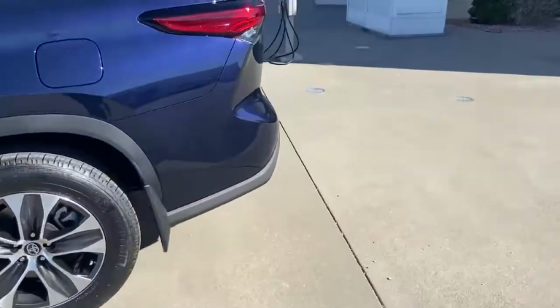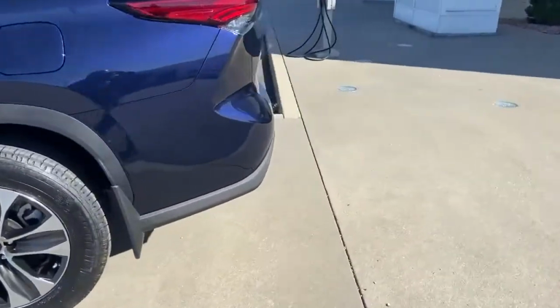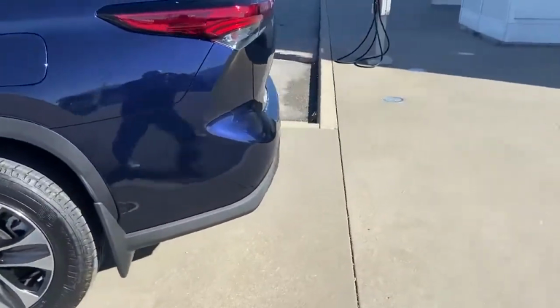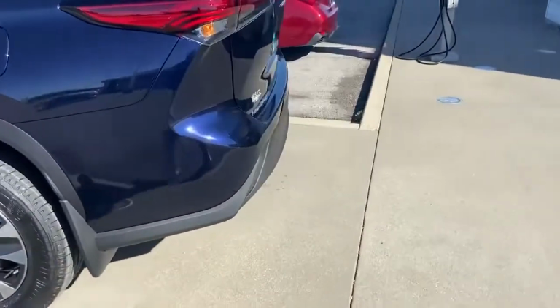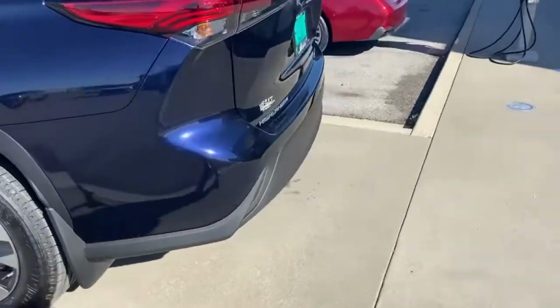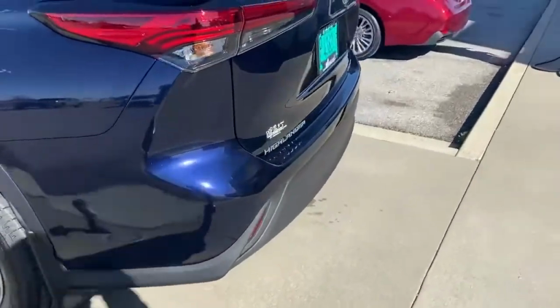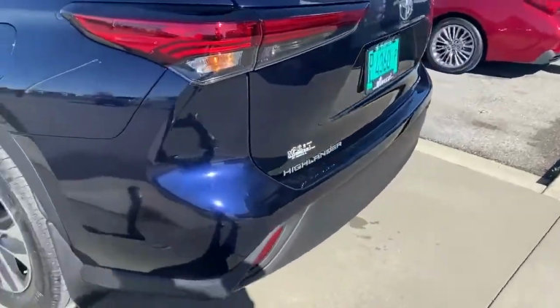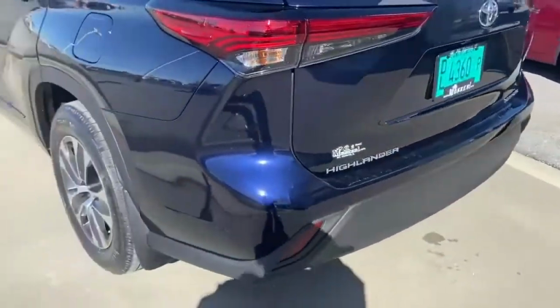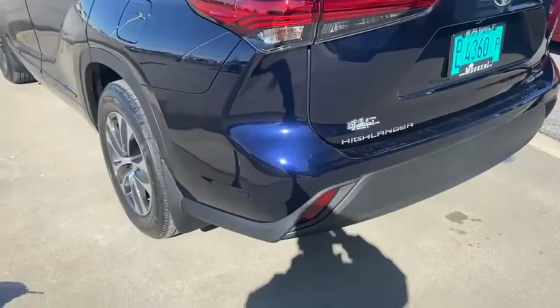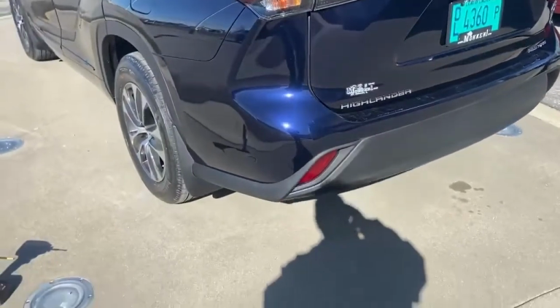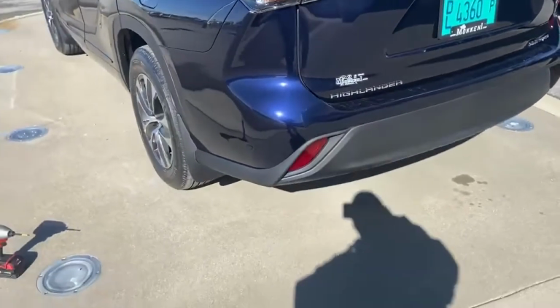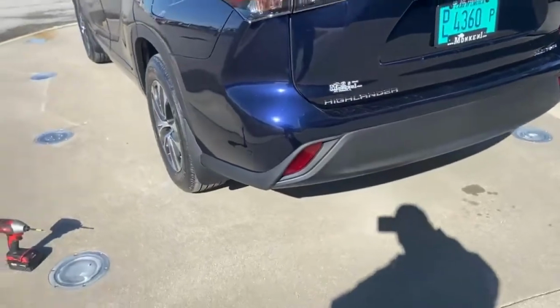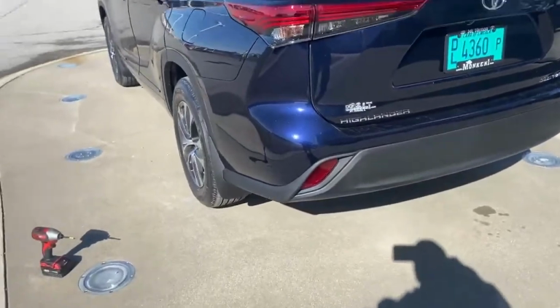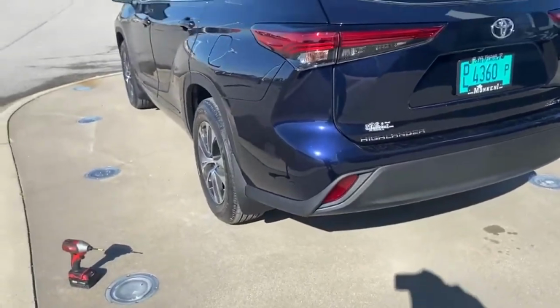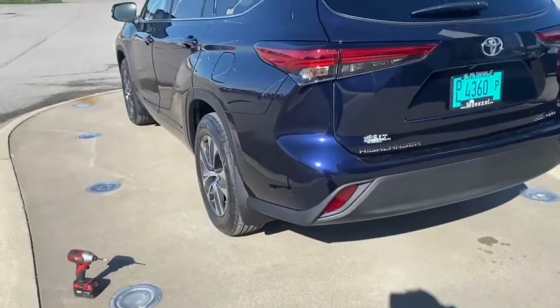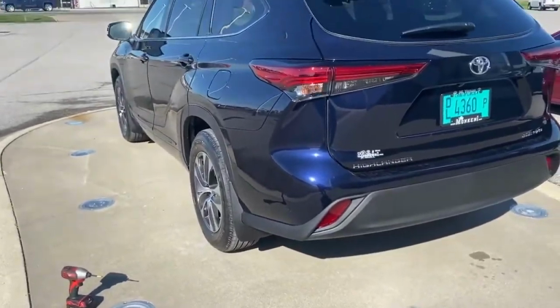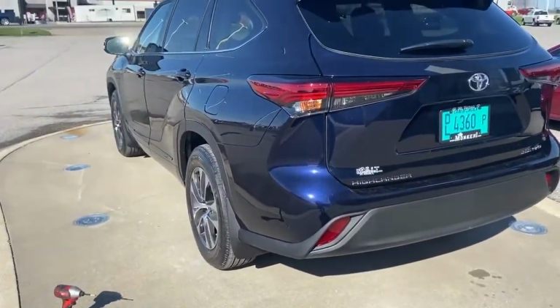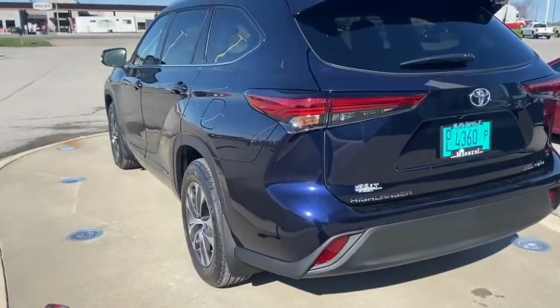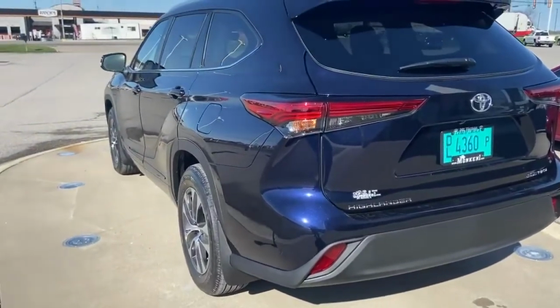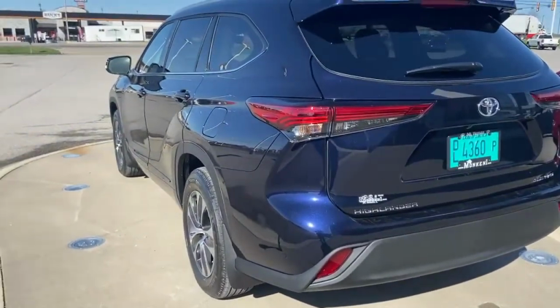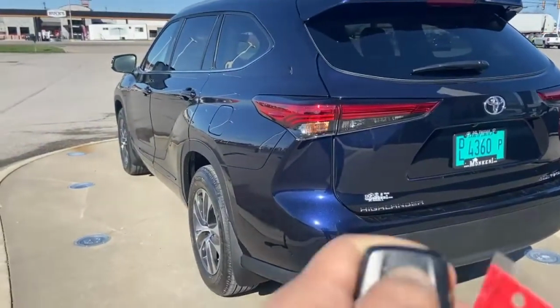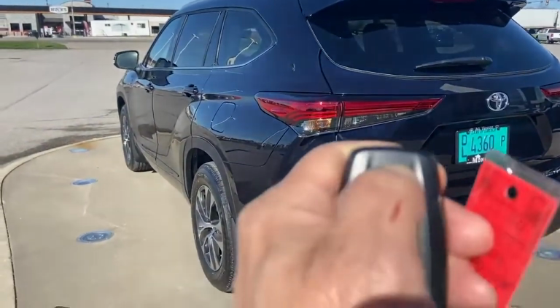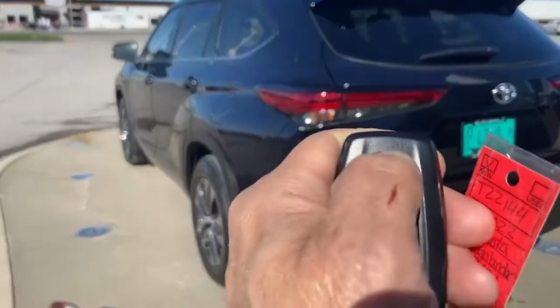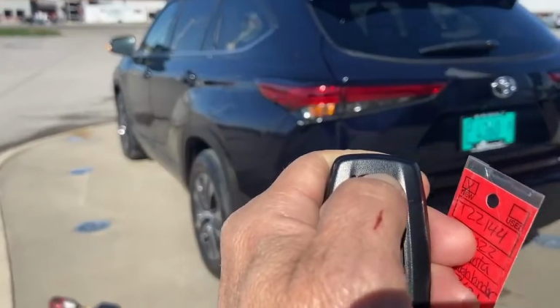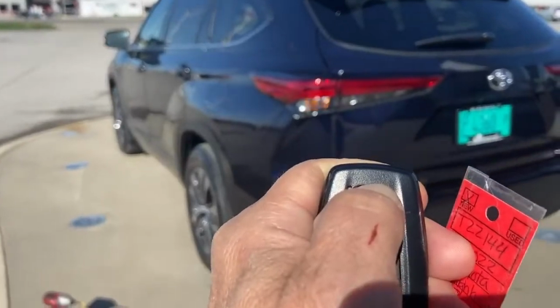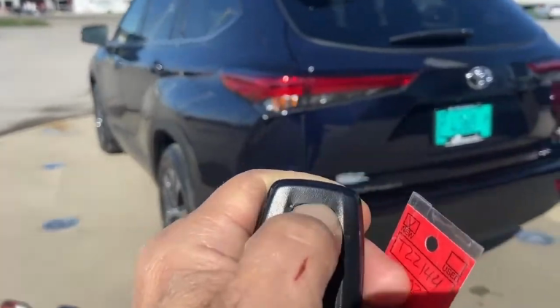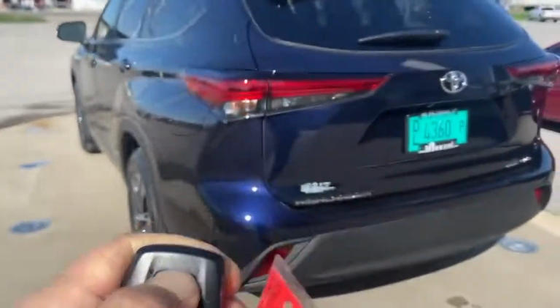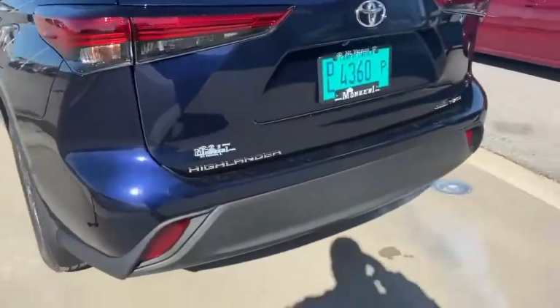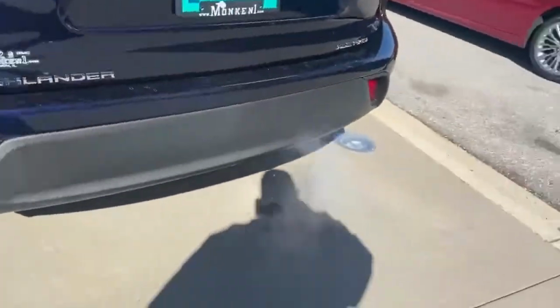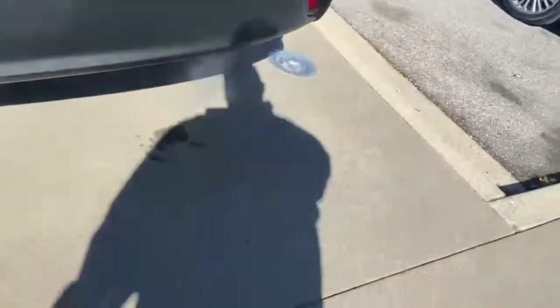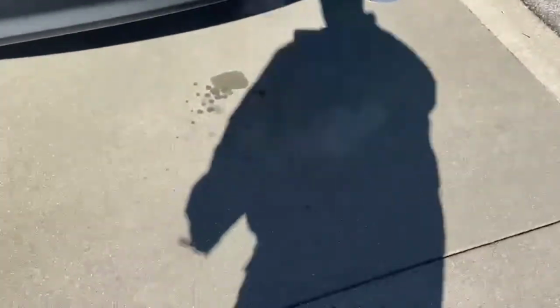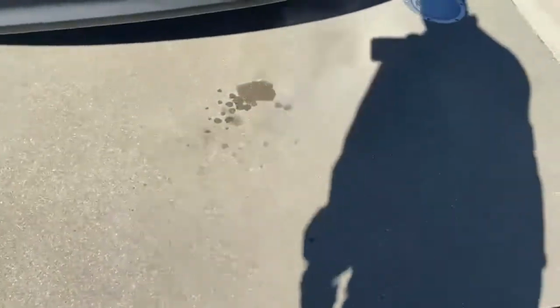It does have the remote start. Check it out — the headlights start flashing. Hold it down on the key fob, off she goes.